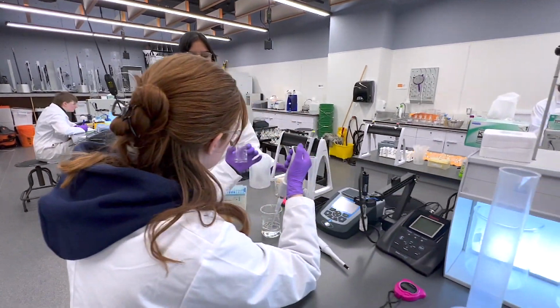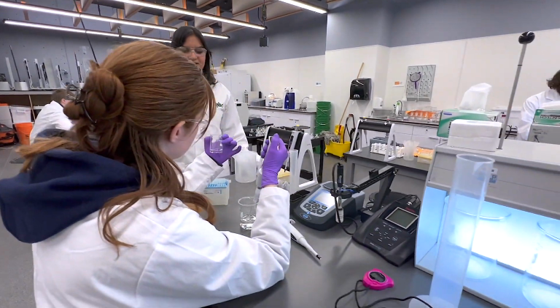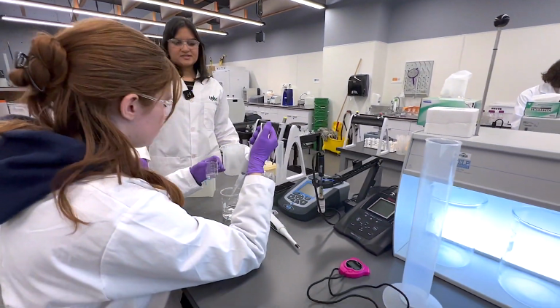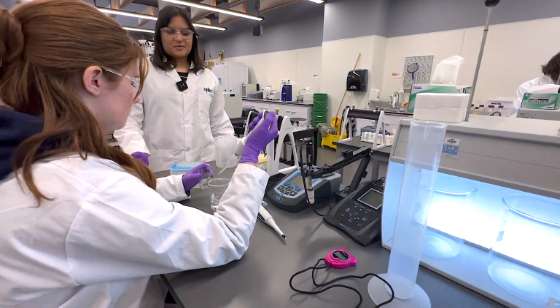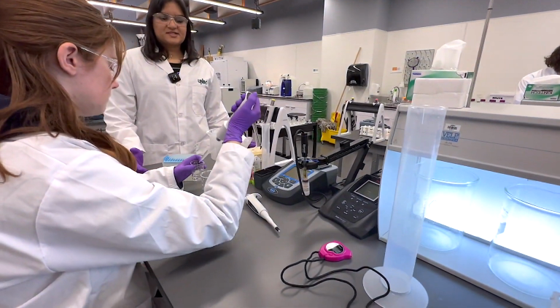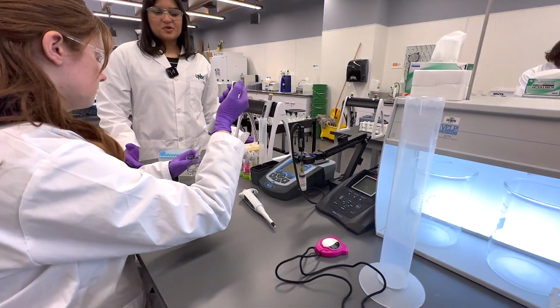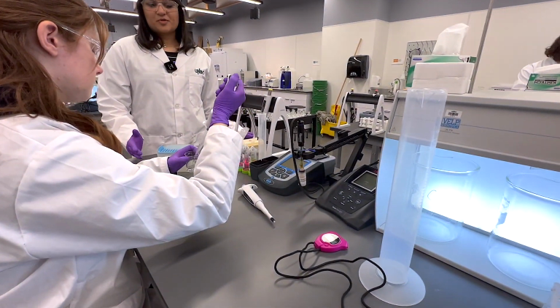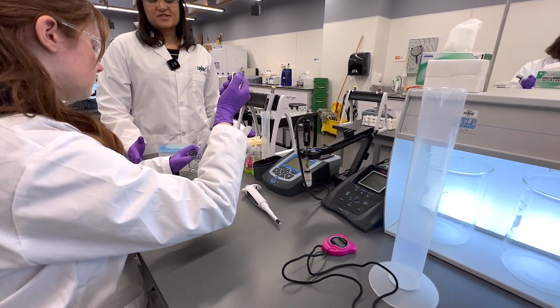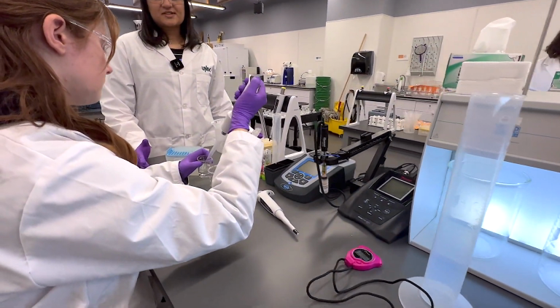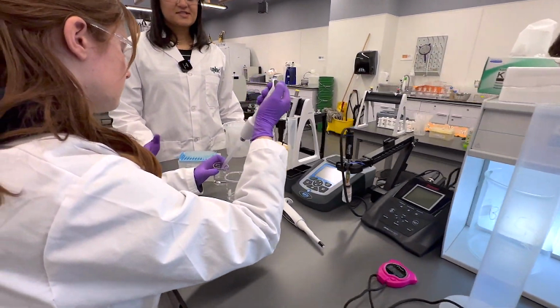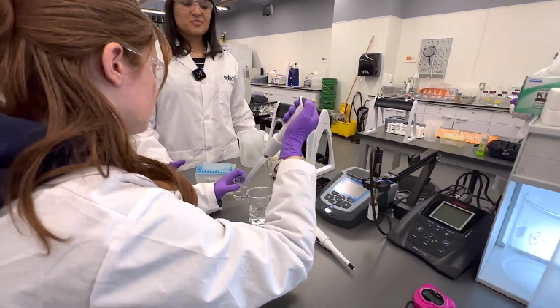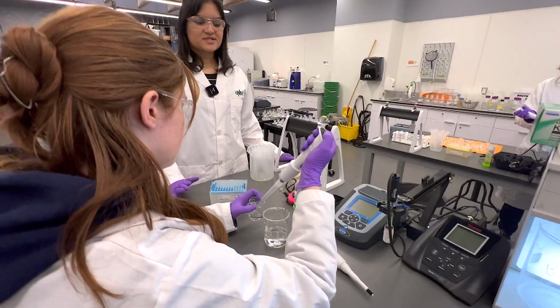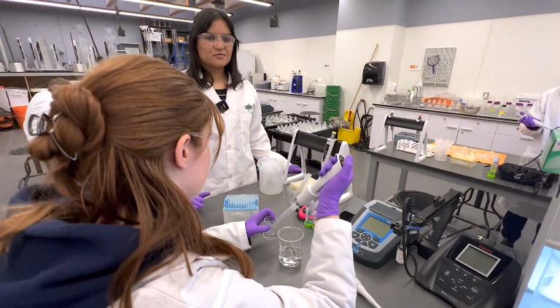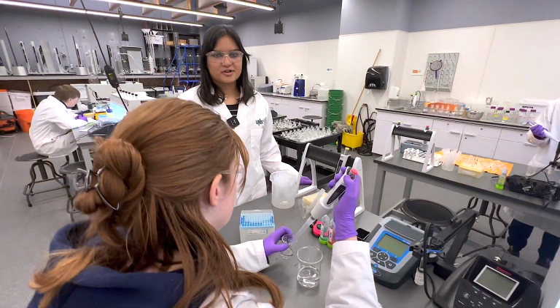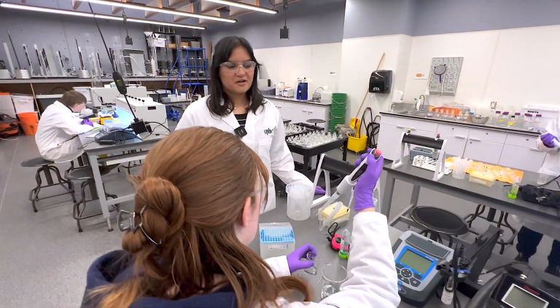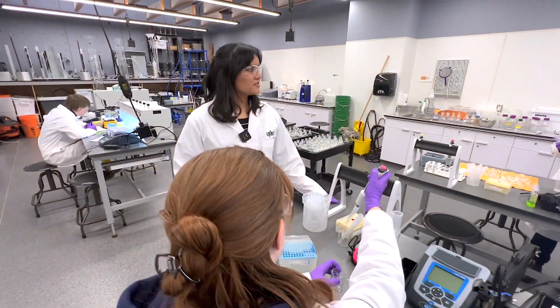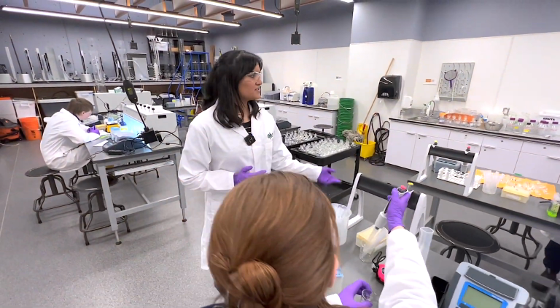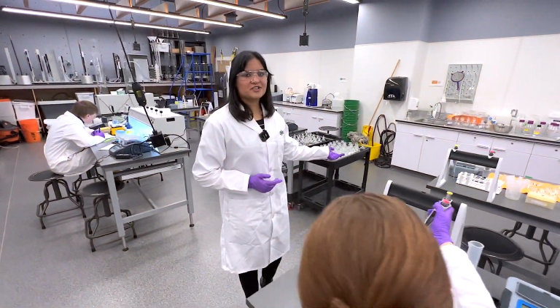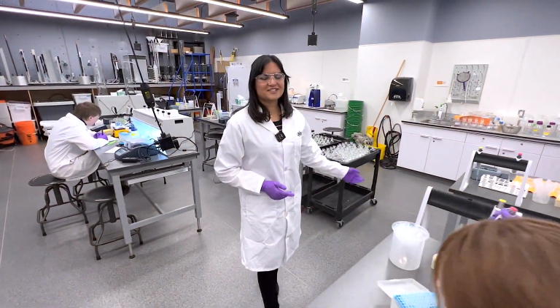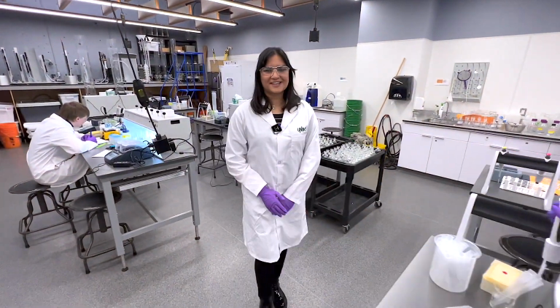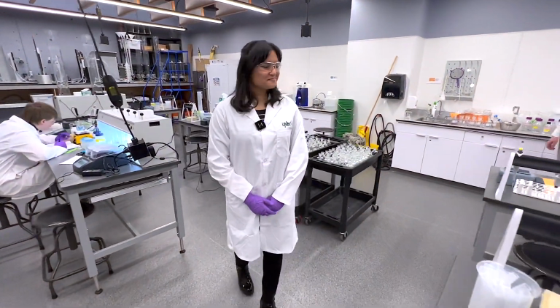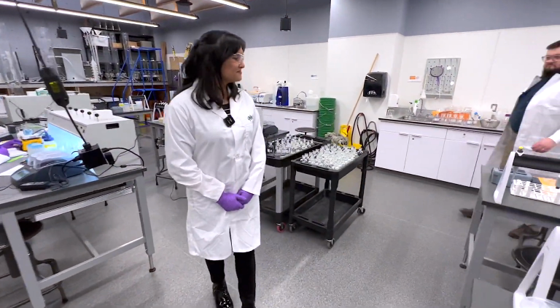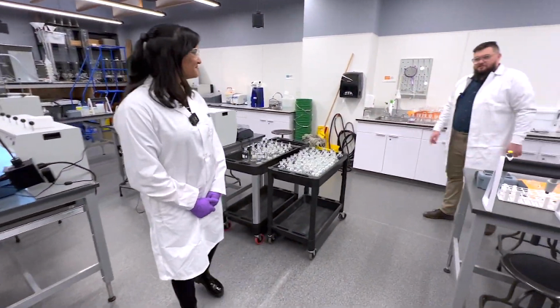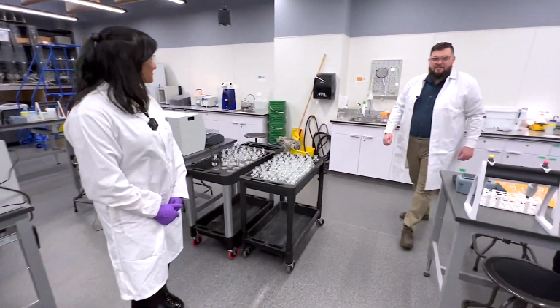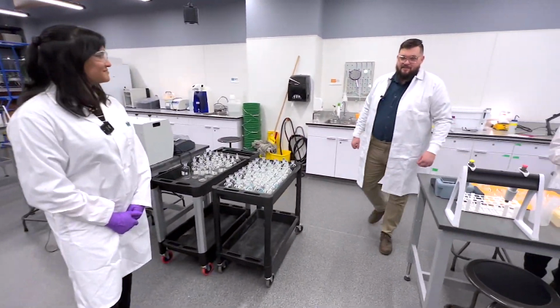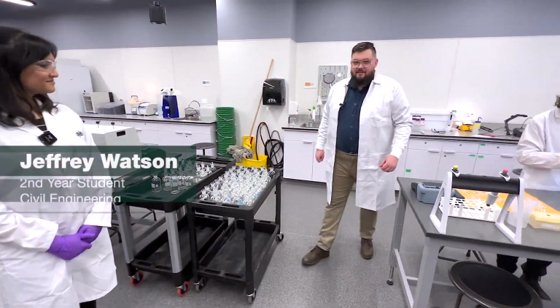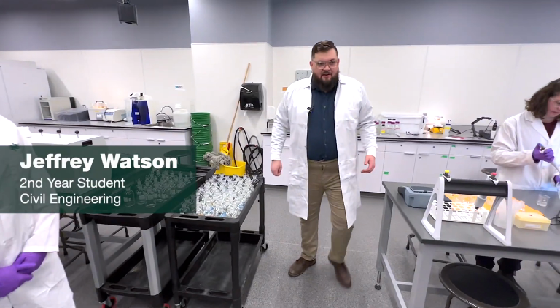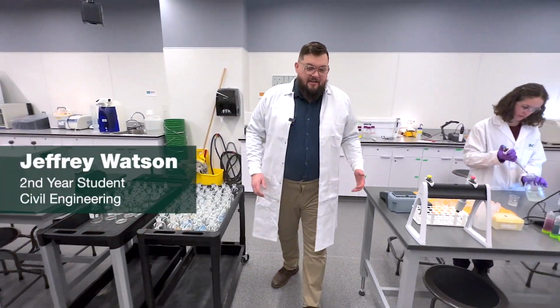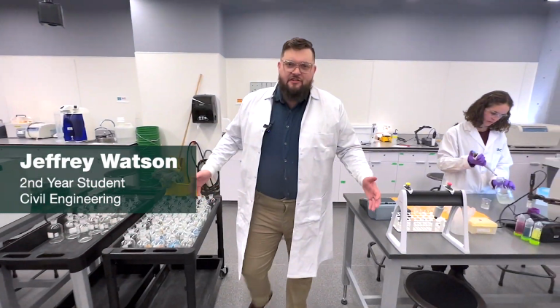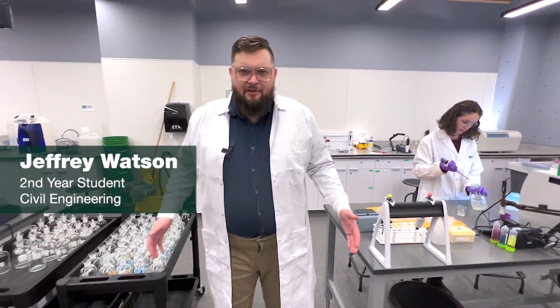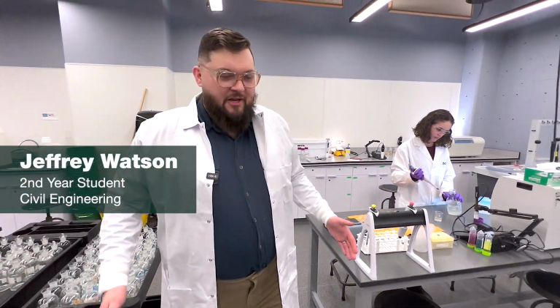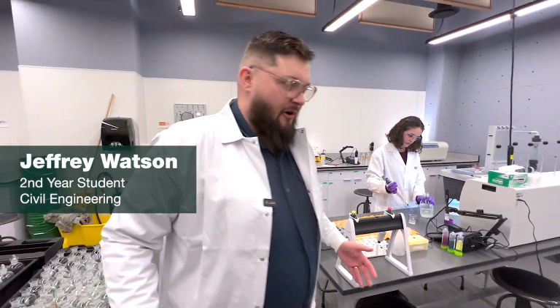Mika here is pipetting a sample with great precision. This is an important skill for environmental and civil engineers alike. Awesome, thanks Rika. Us engineers, we love playing with water.